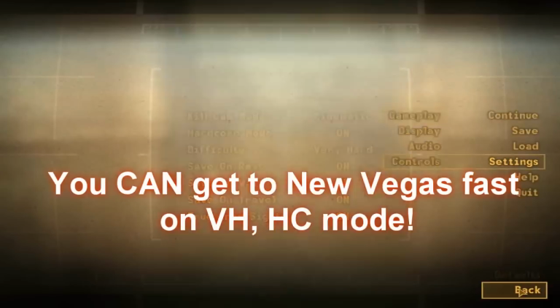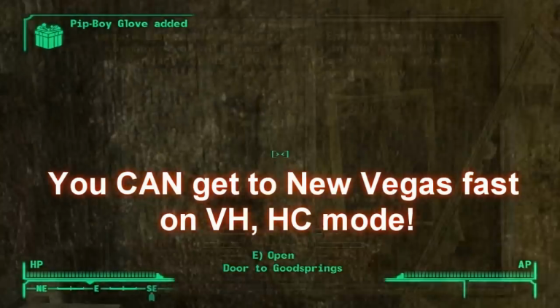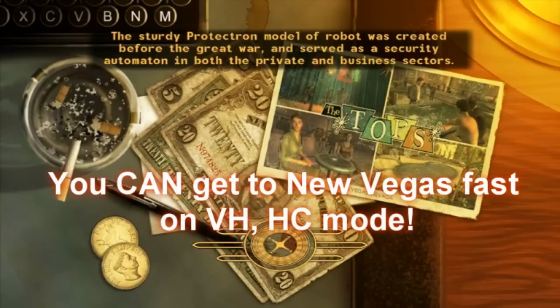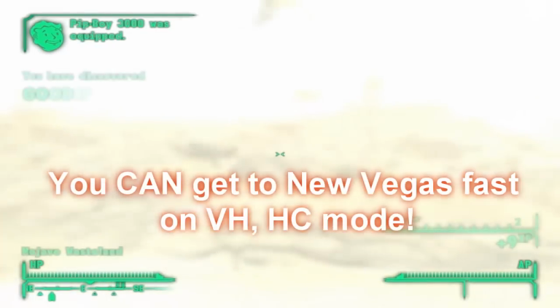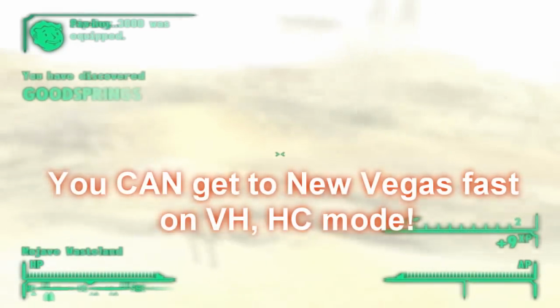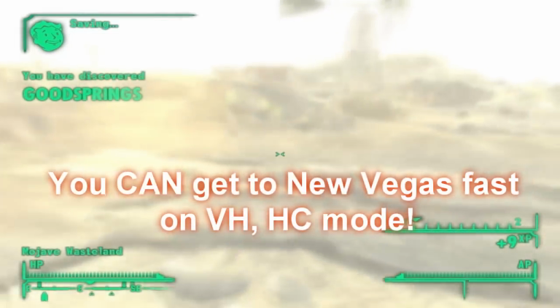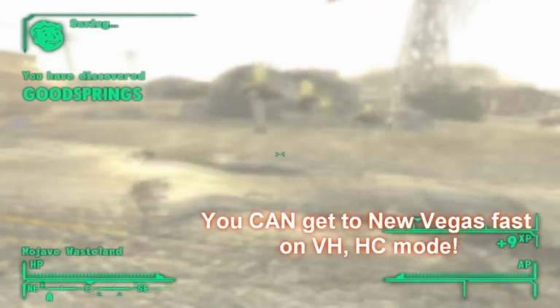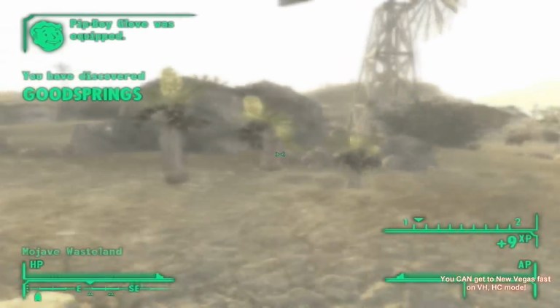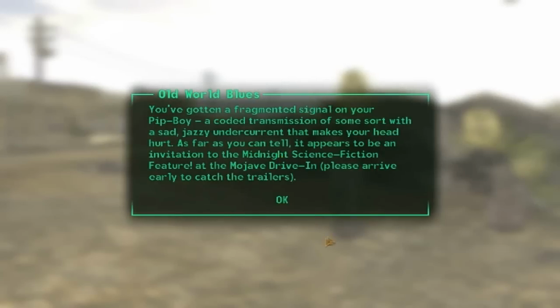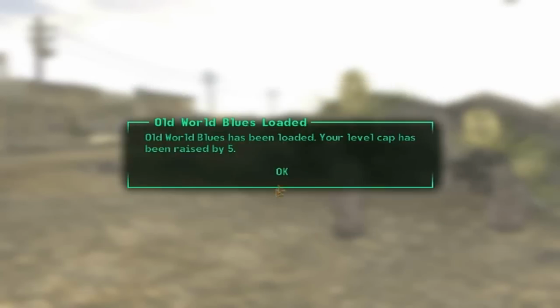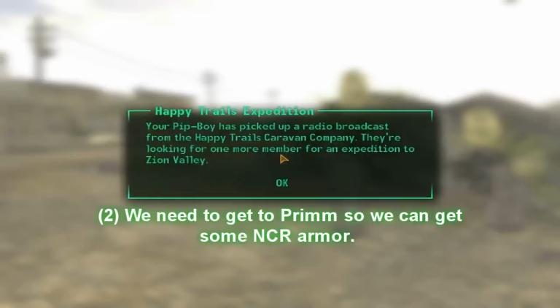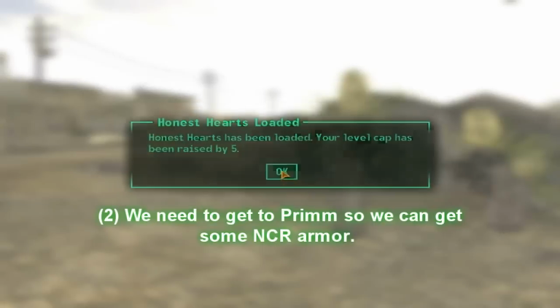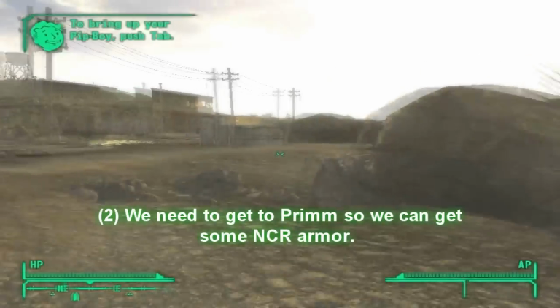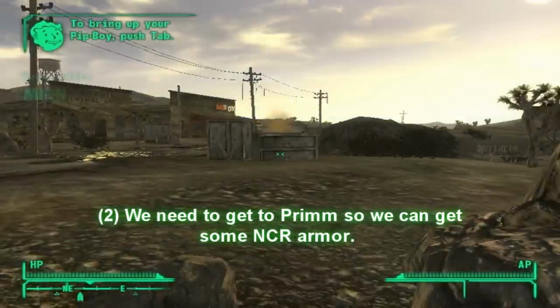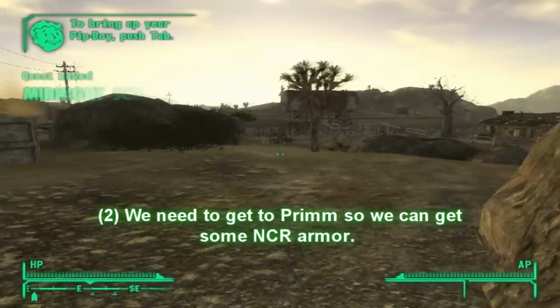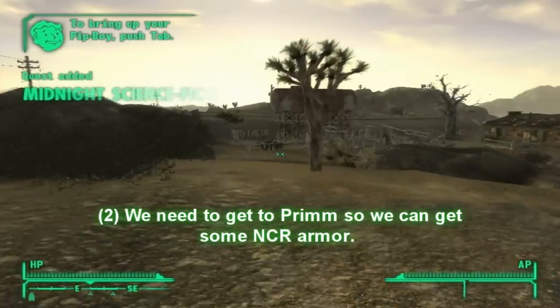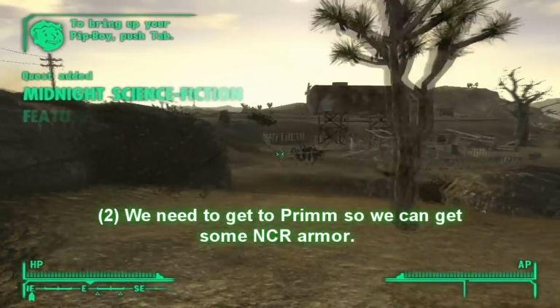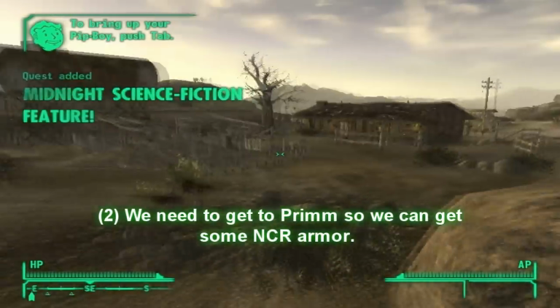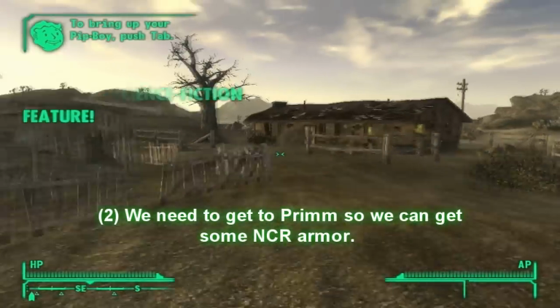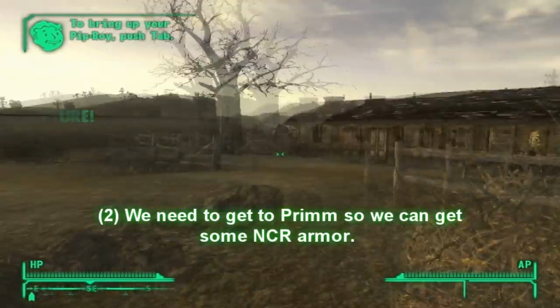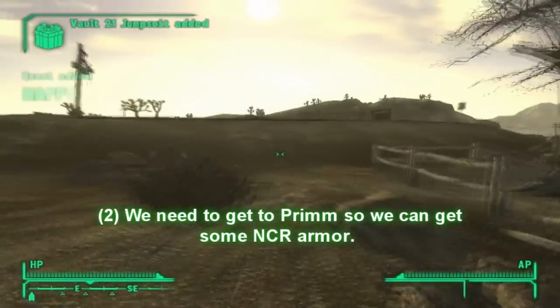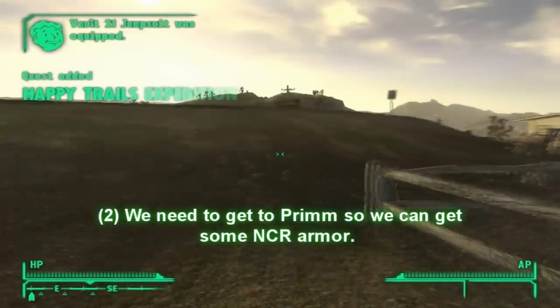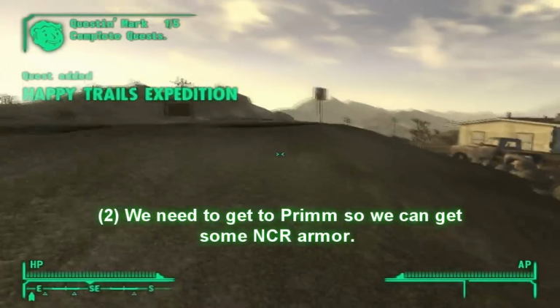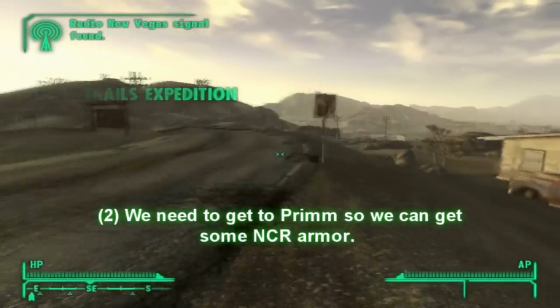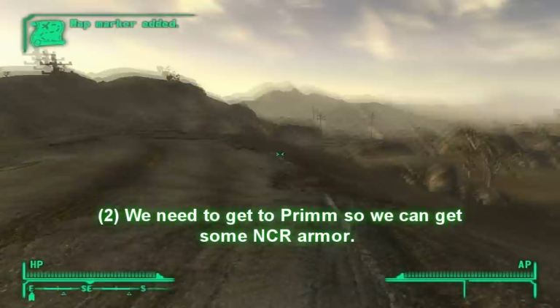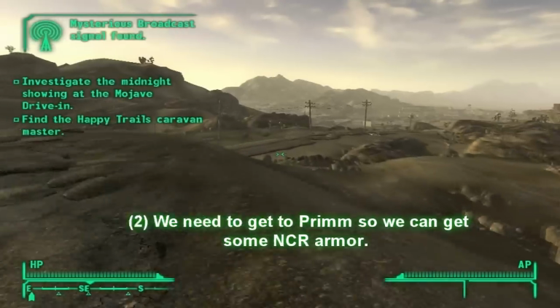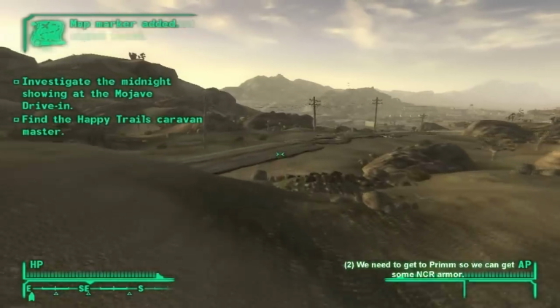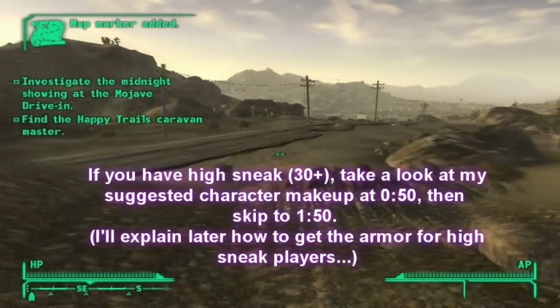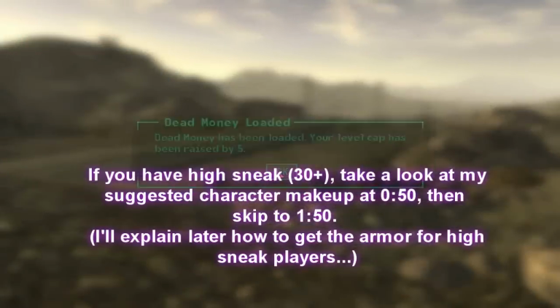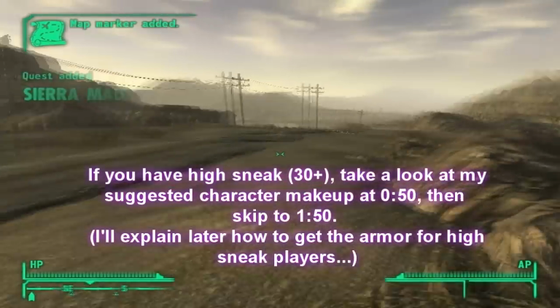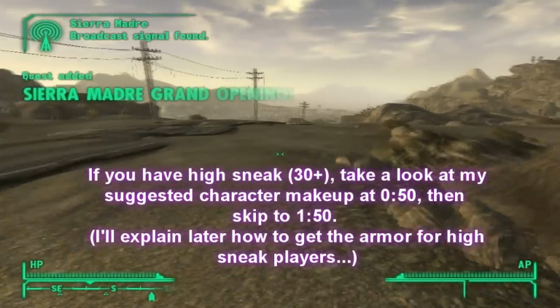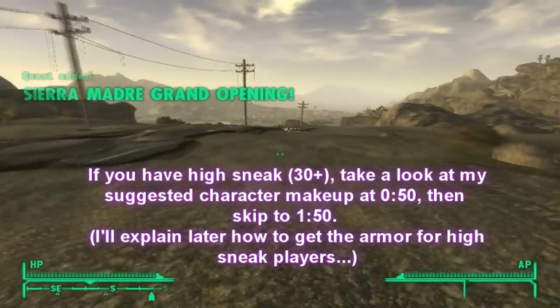You're going to want to get some Stimpaks before you leave from Doc Mitchell's house. He has a couple inside his first aid kit. Then once you do that, we're going to head out and start heading east, southeast. We may use those, we may not, so it's better to carry them anyway just in case.